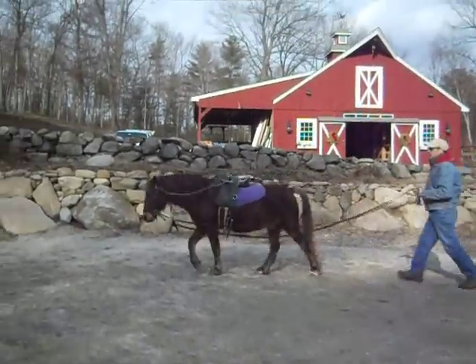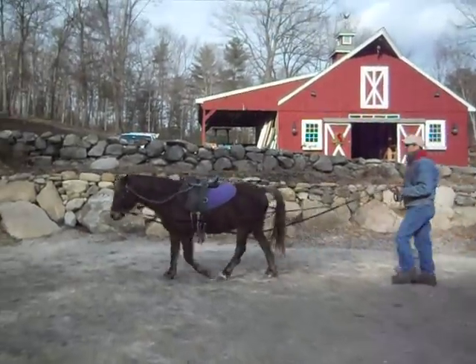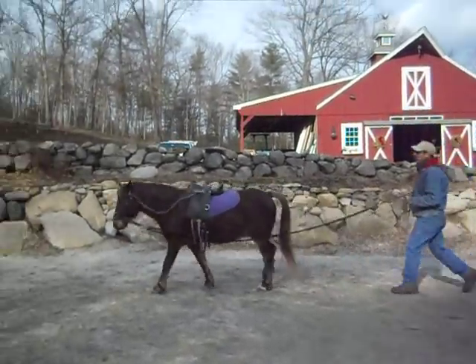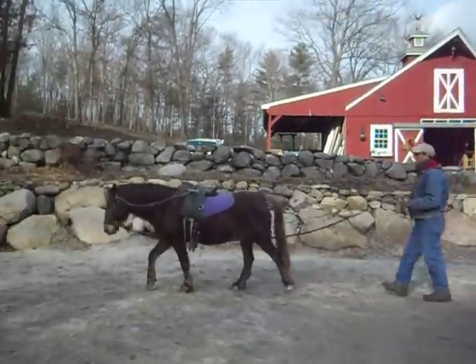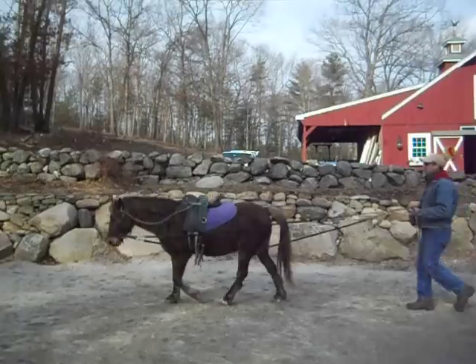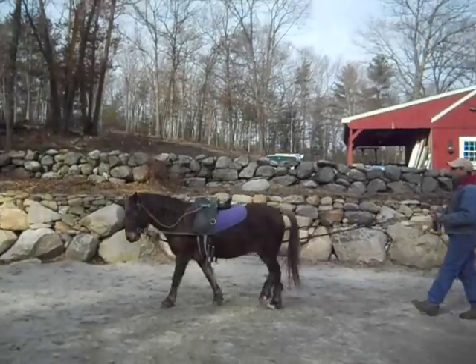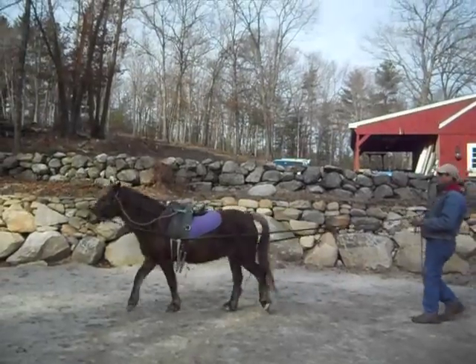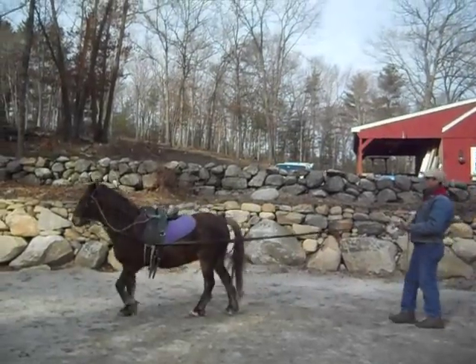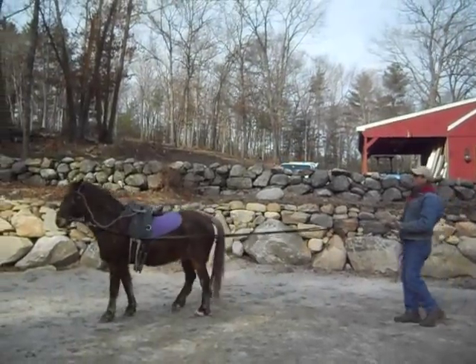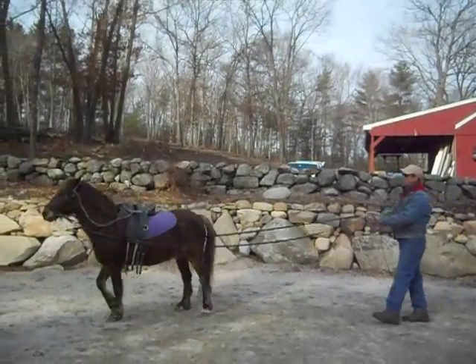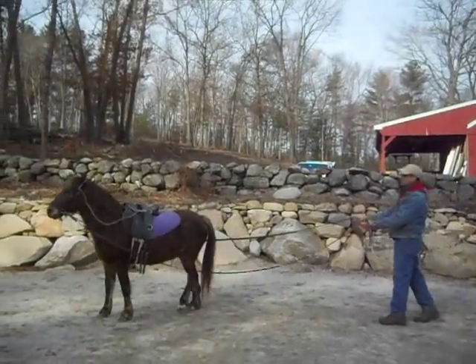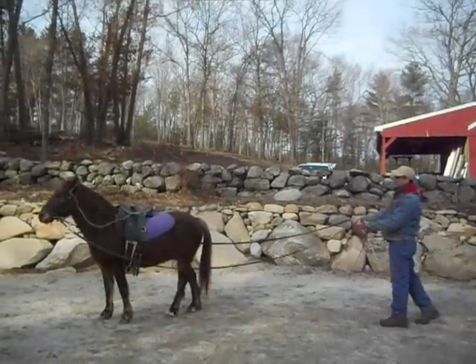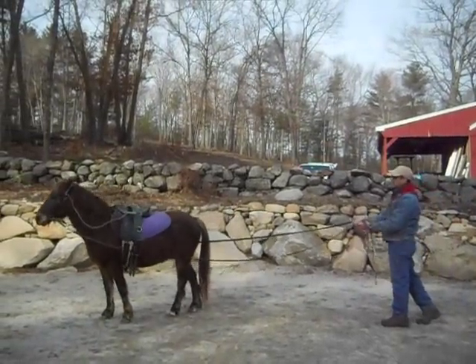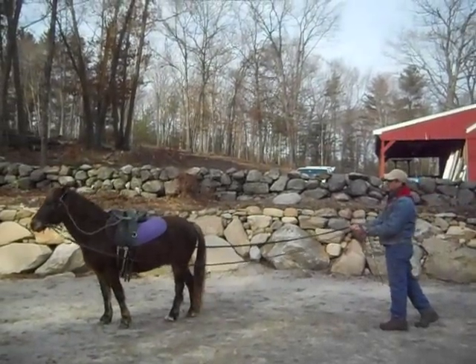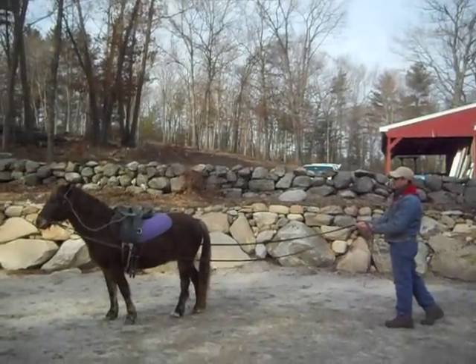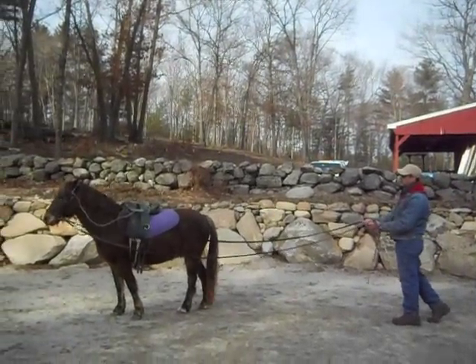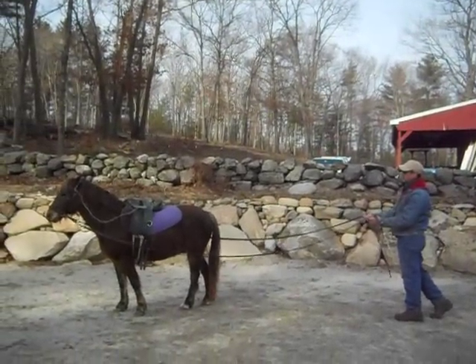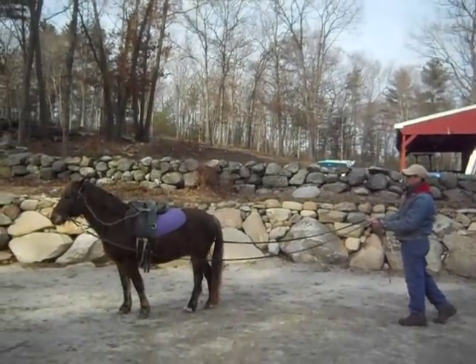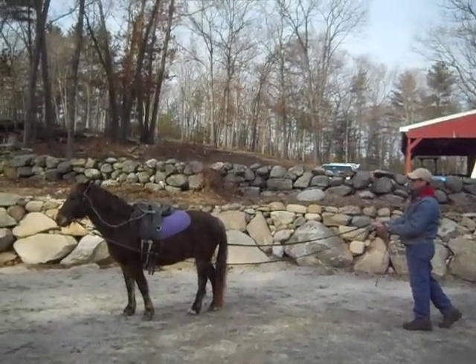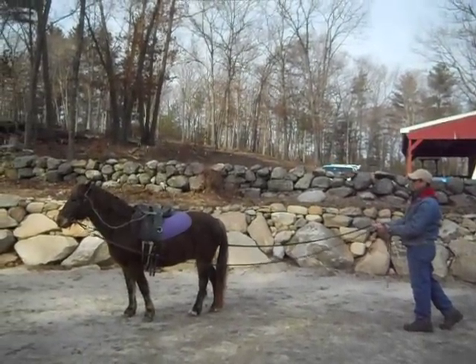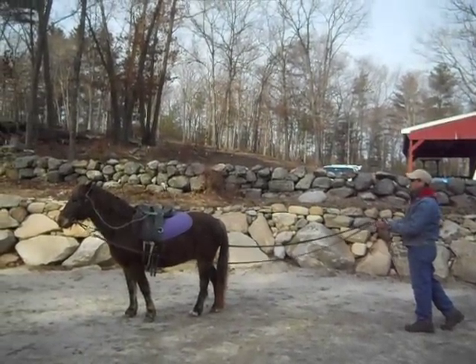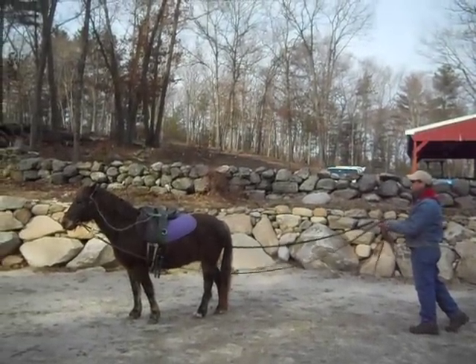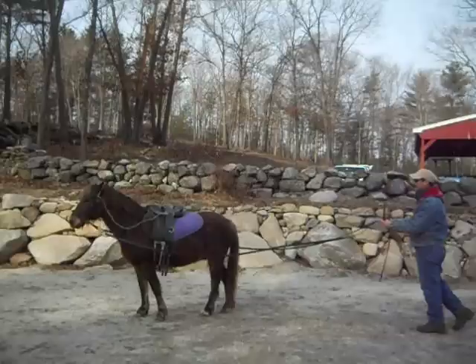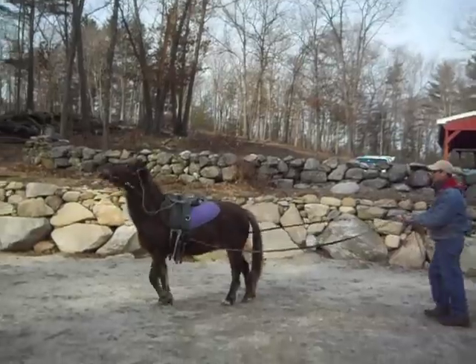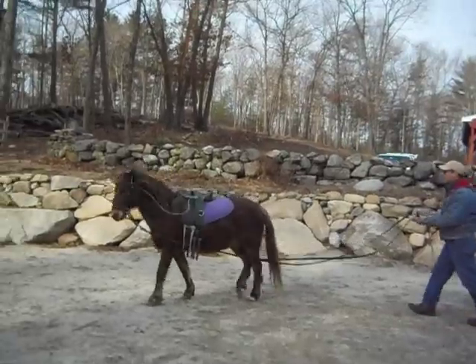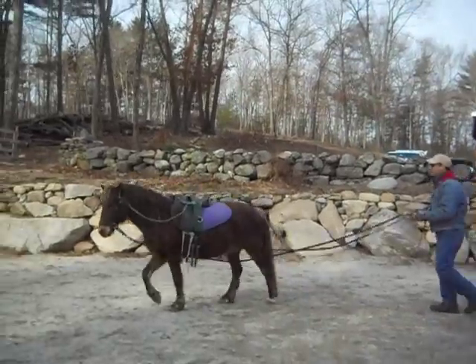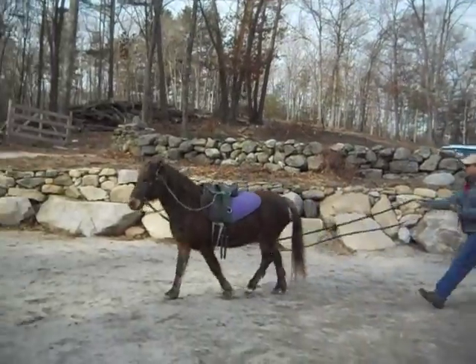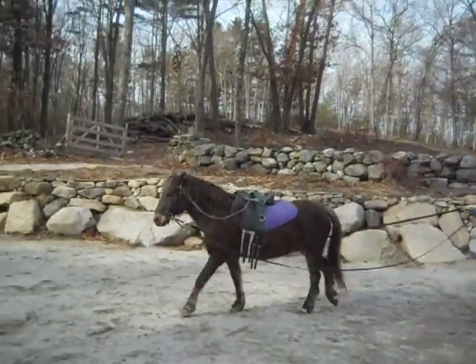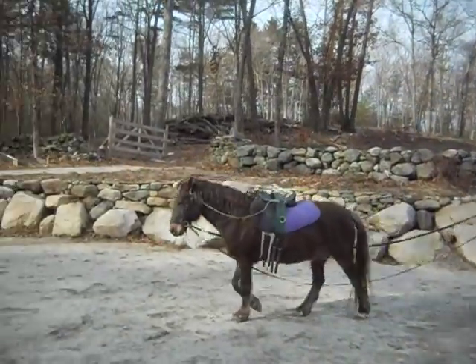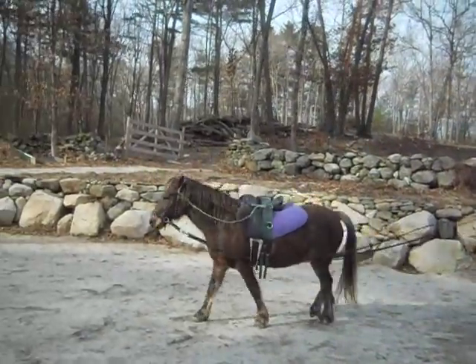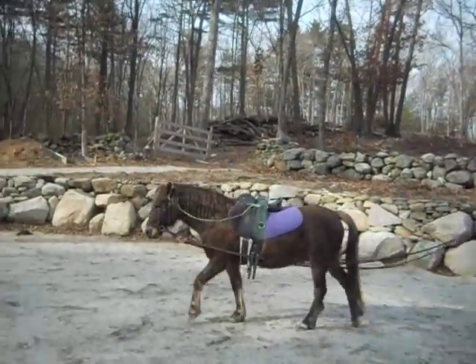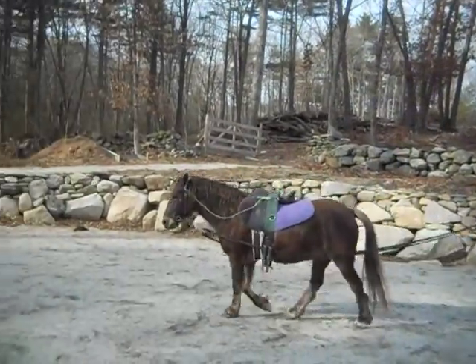And whoa. Release. Good. Nice. That's his walk on. So you want to ask him to walk before you think he's going to break.